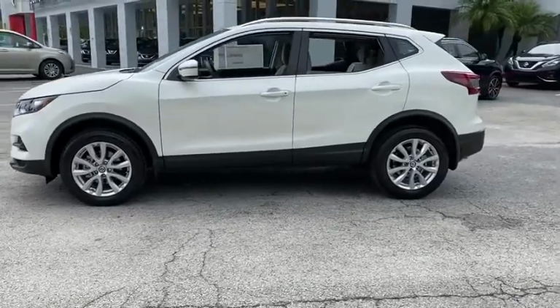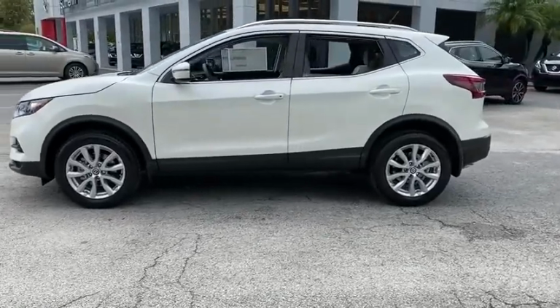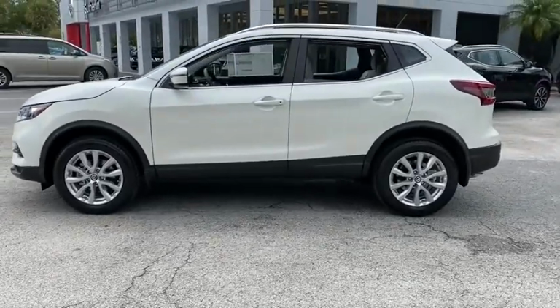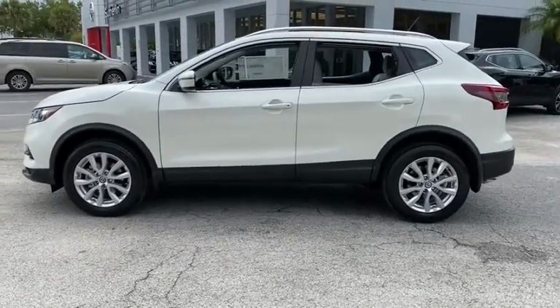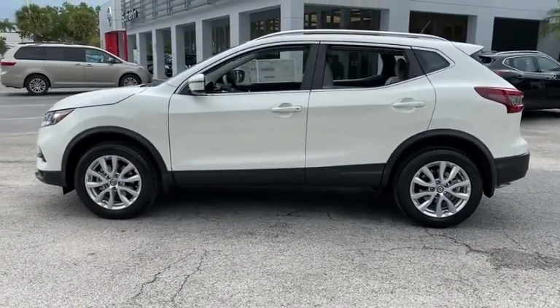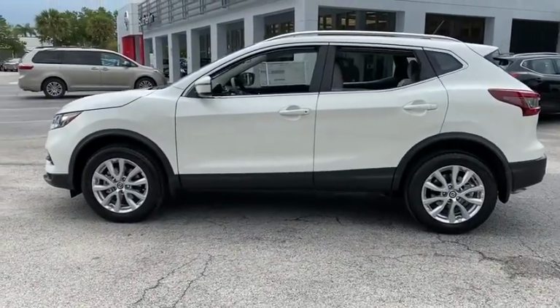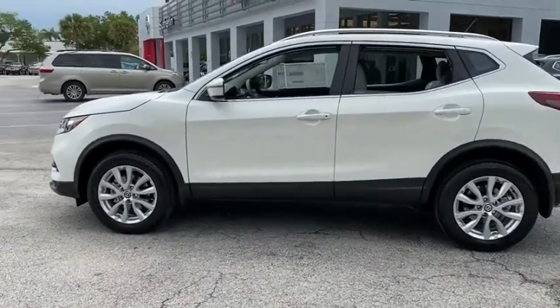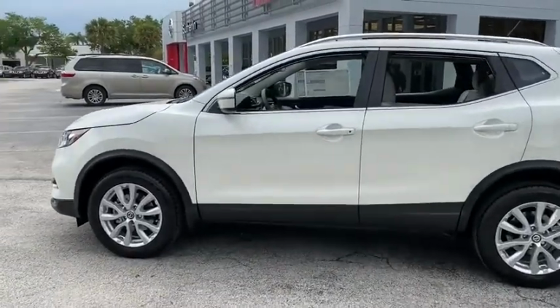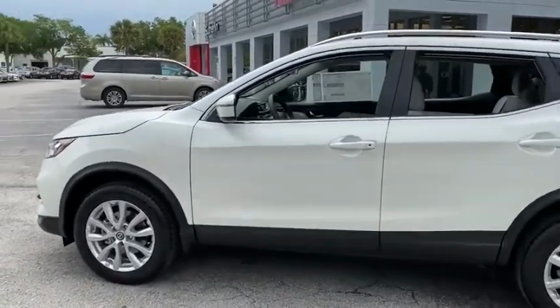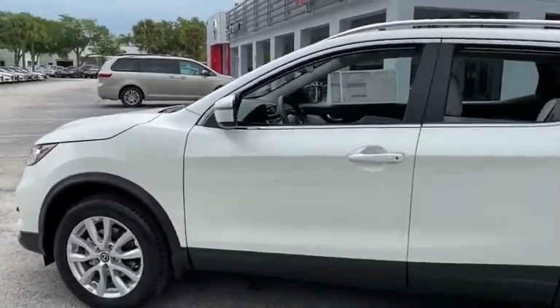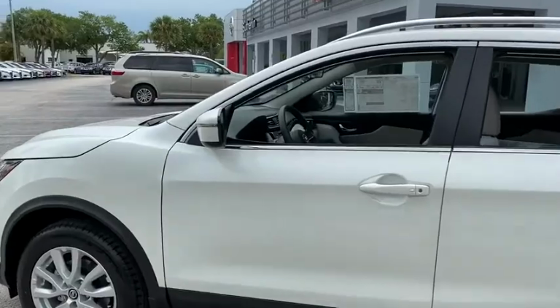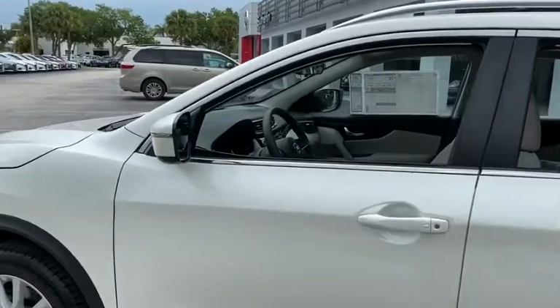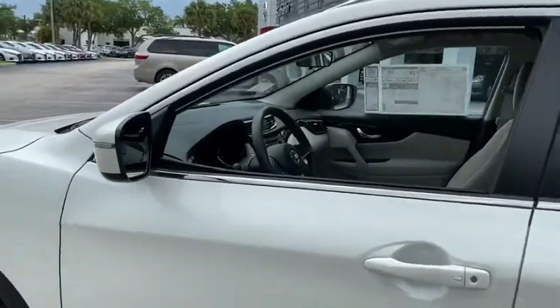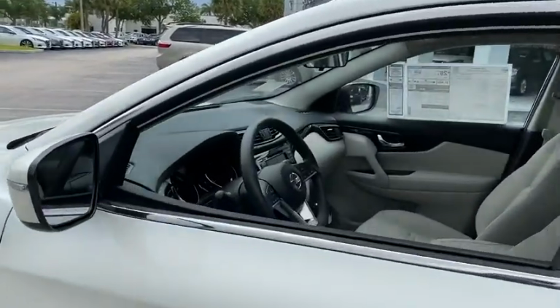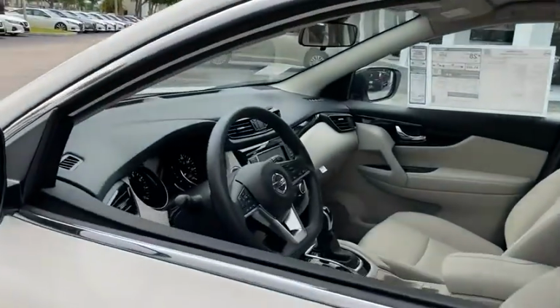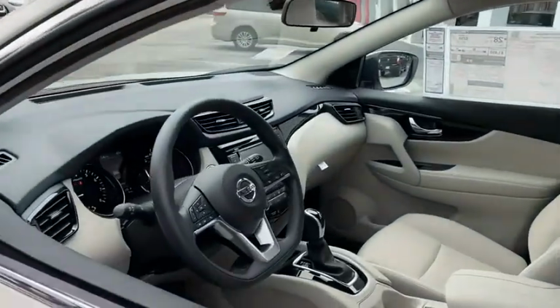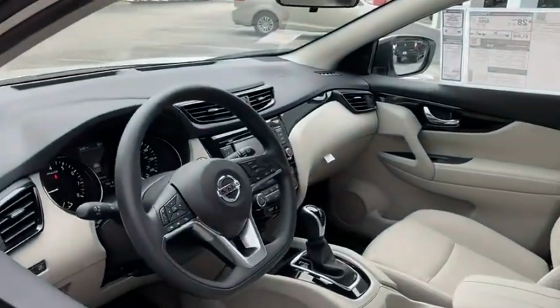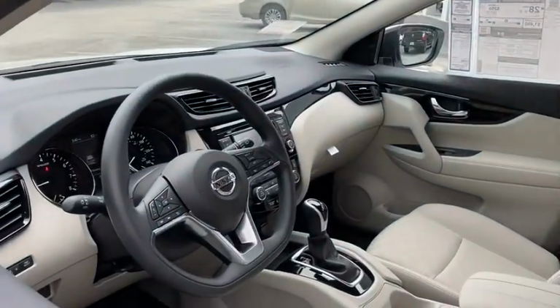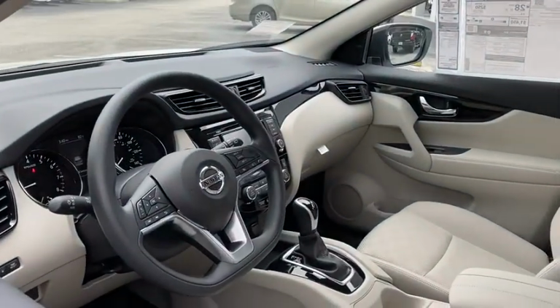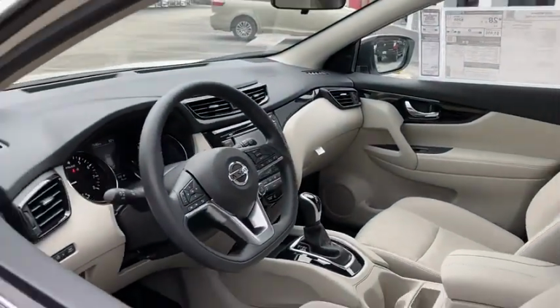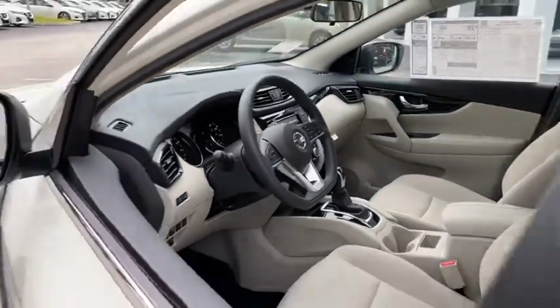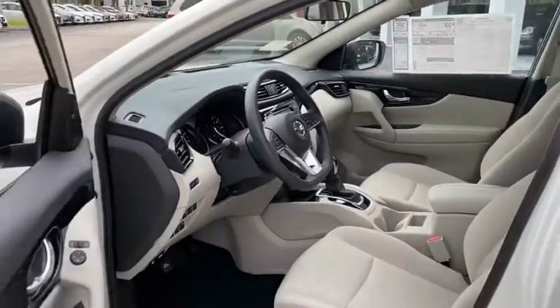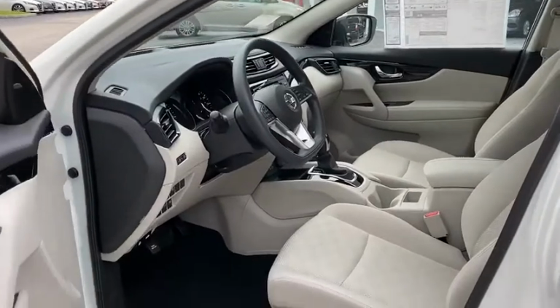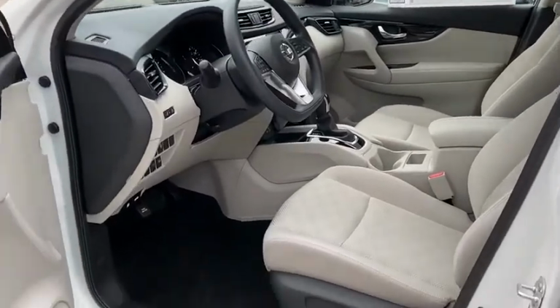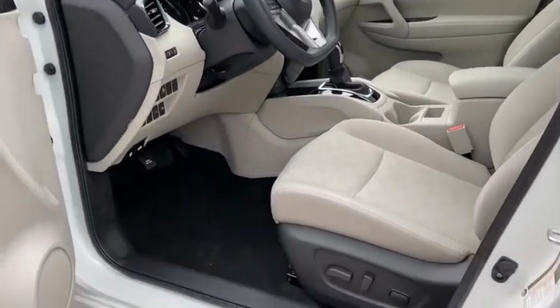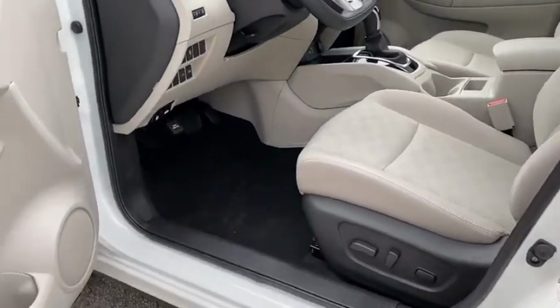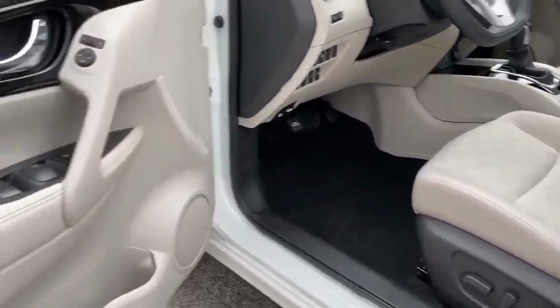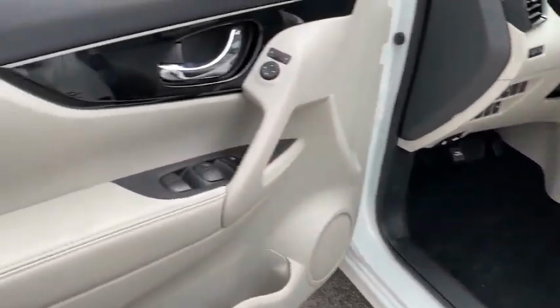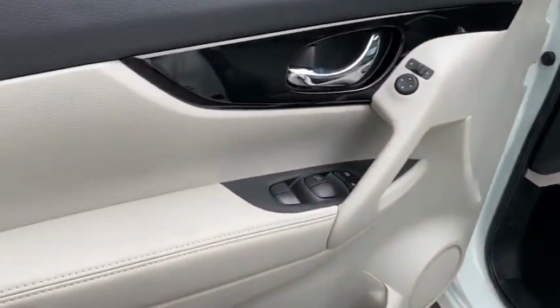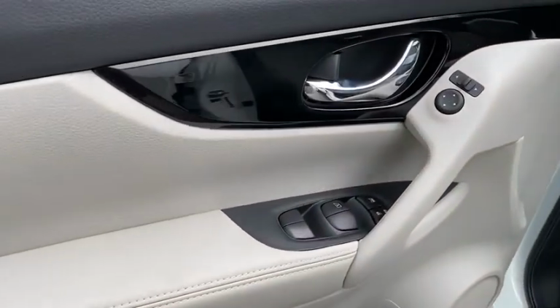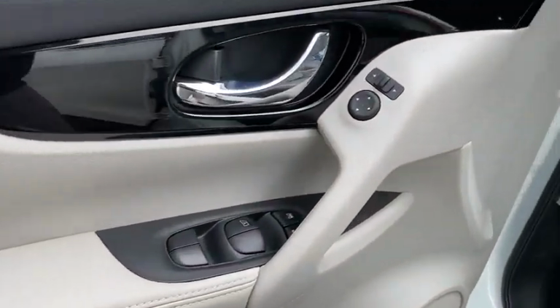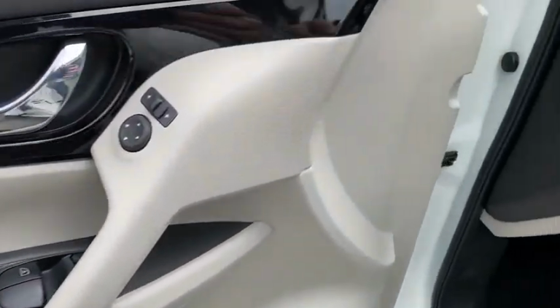Here are some of this vehicle's great options: backup camera, steering wheel audio controls, keyless entry, traction control, lane departure warning, stability control, anti-lock braking system, Bluetooth, power steering, adjustable steering wheel.